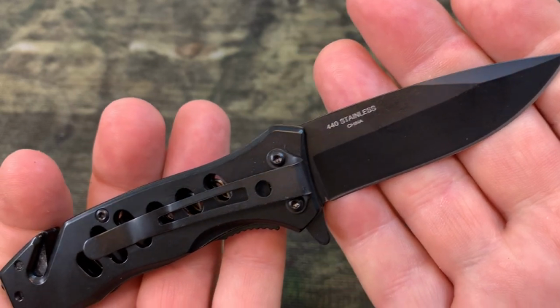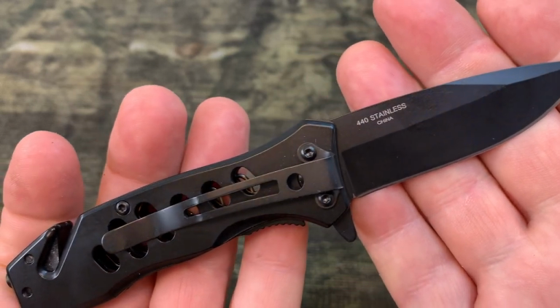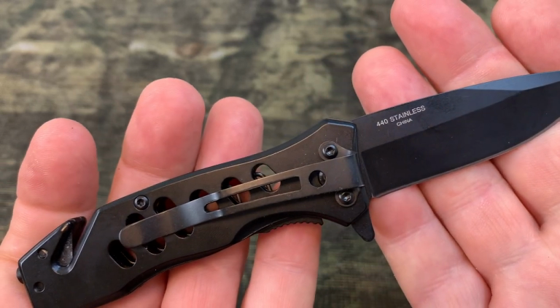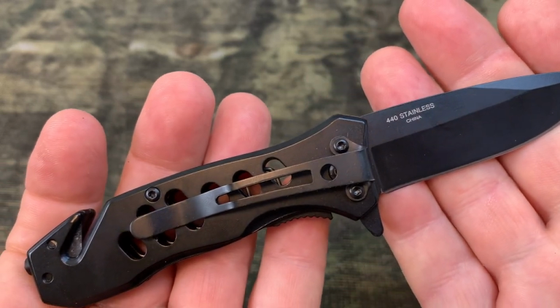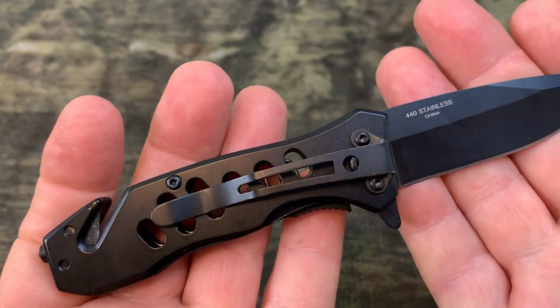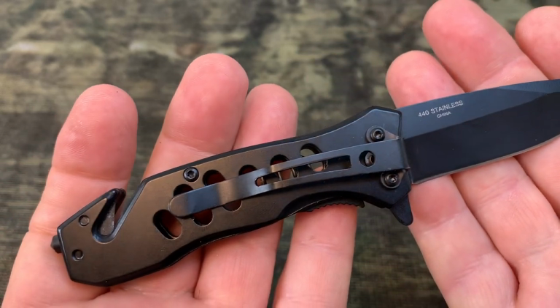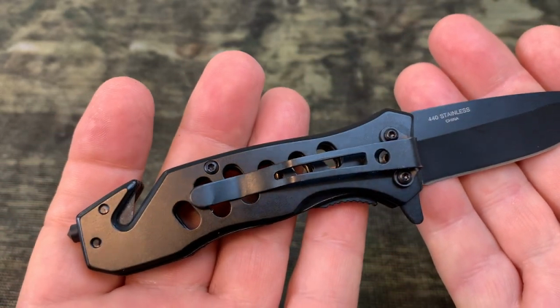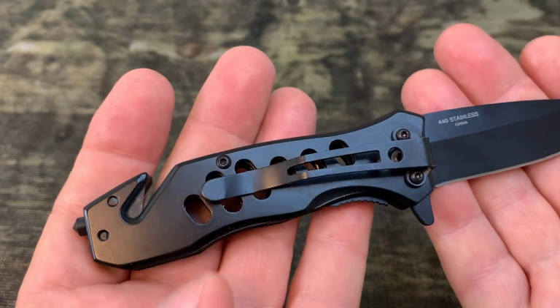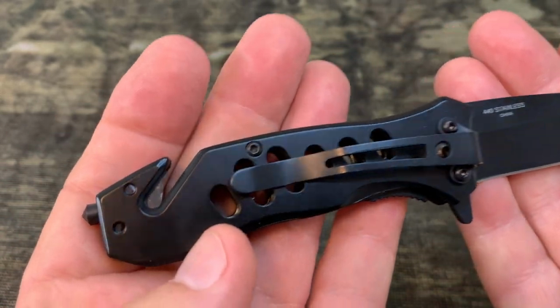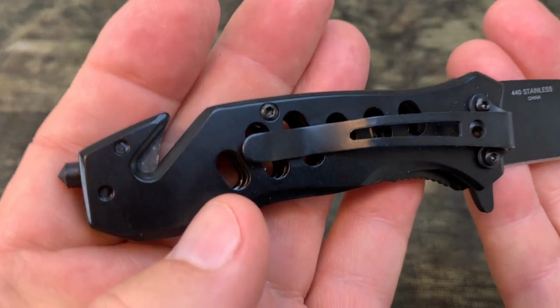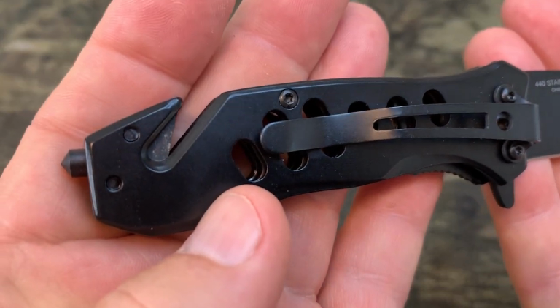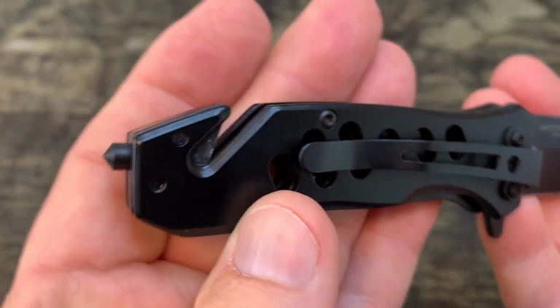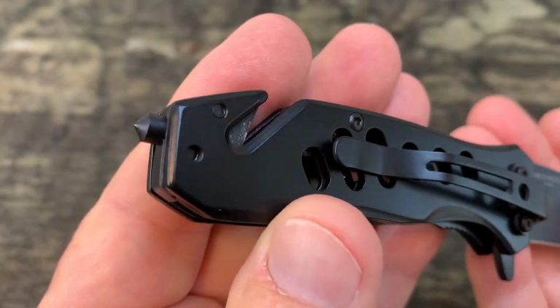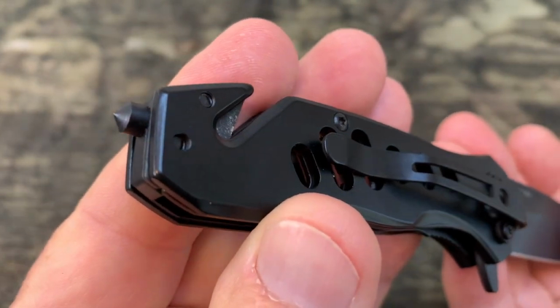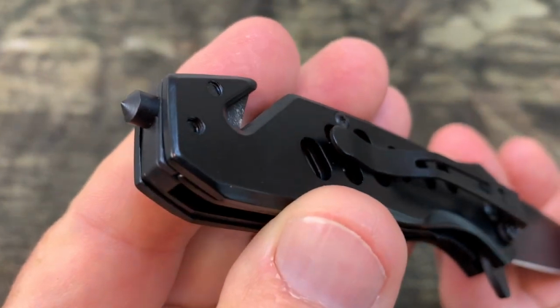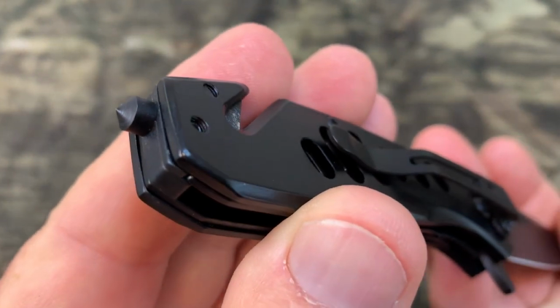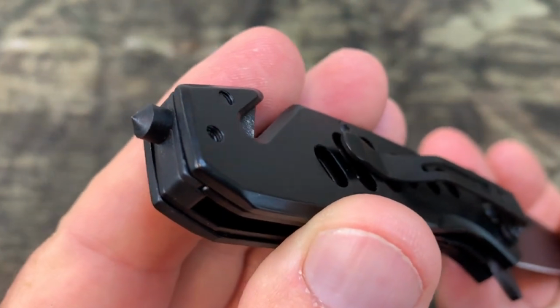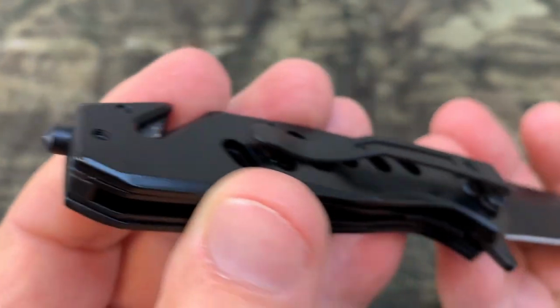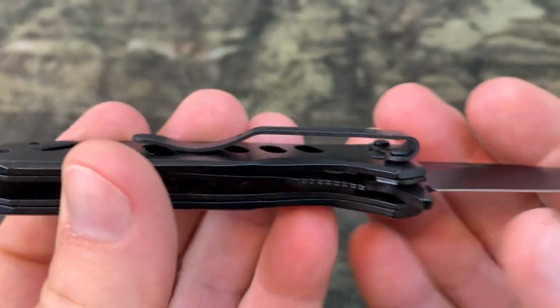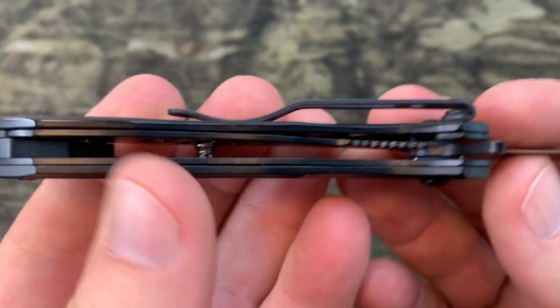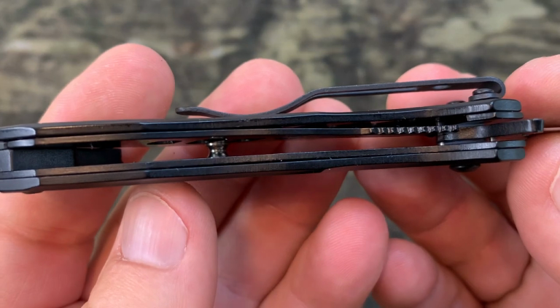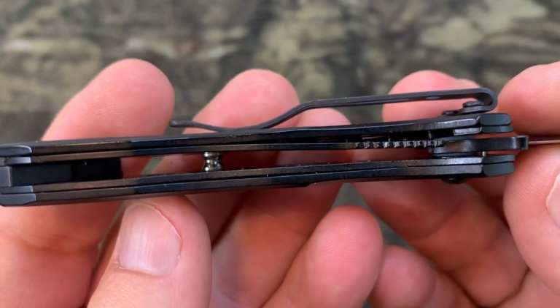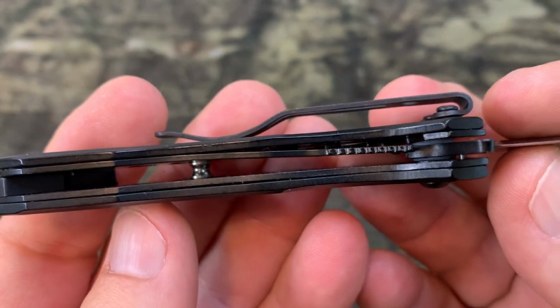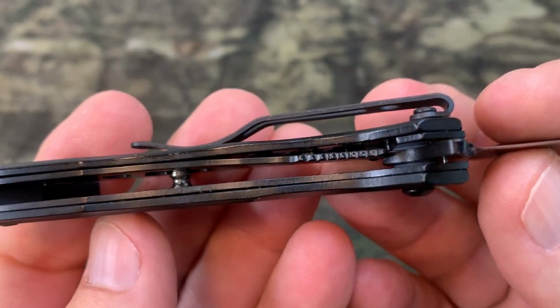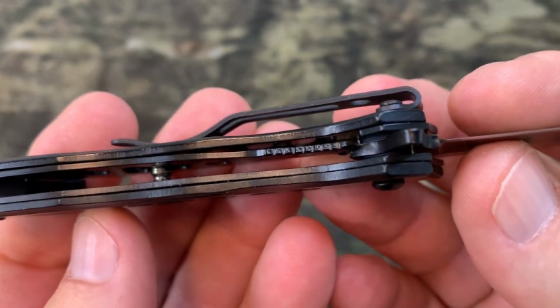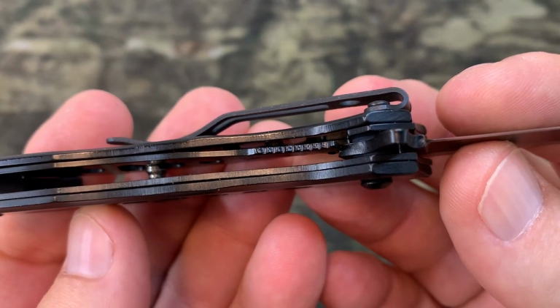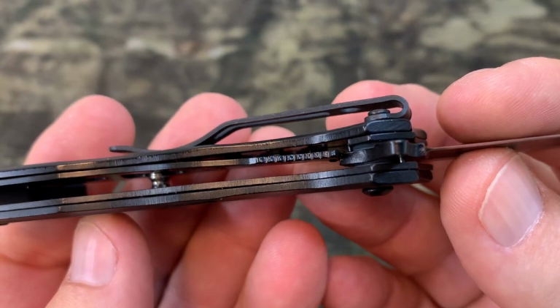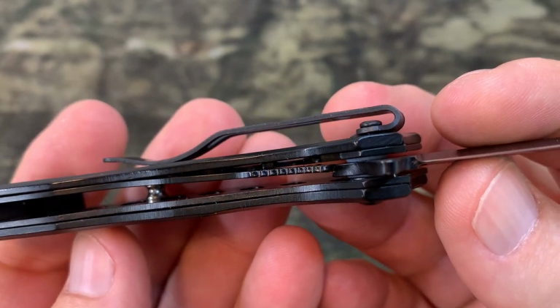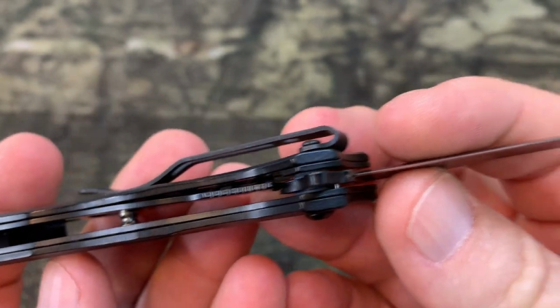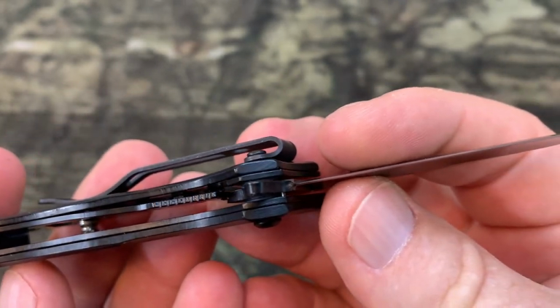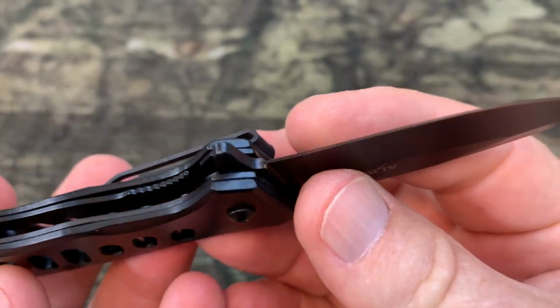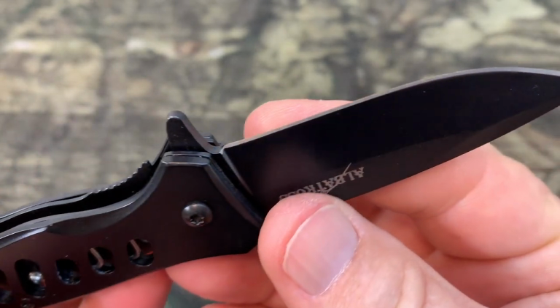When the knife is closed, it's only 3.8 inches and it's only 4.8 ounces in weight. It has a seat belt cutter and a window breaker. It also has a liner lock to keep the blade closed.